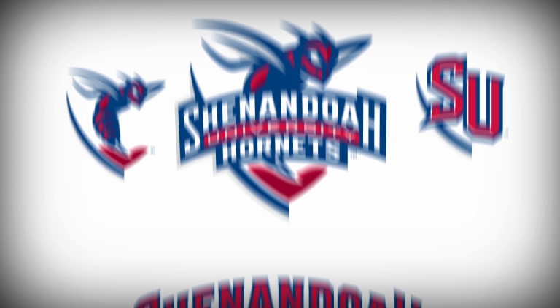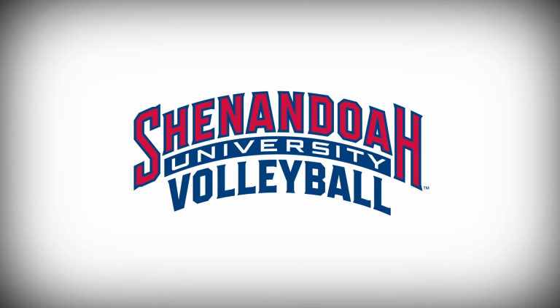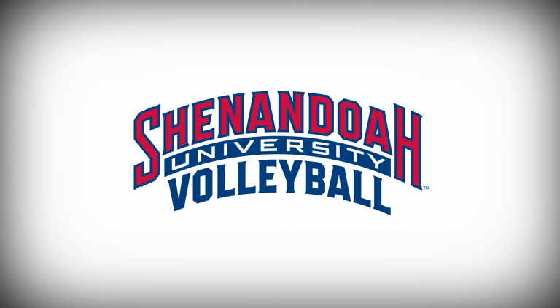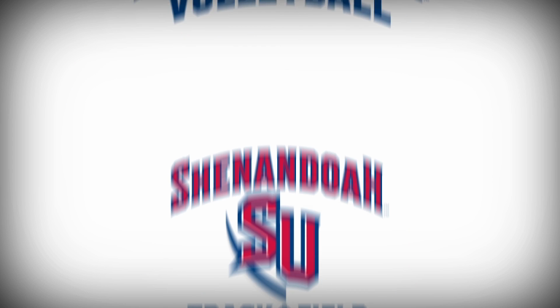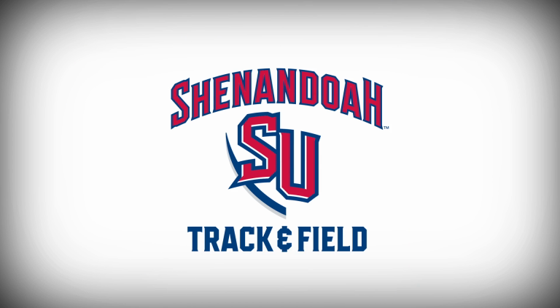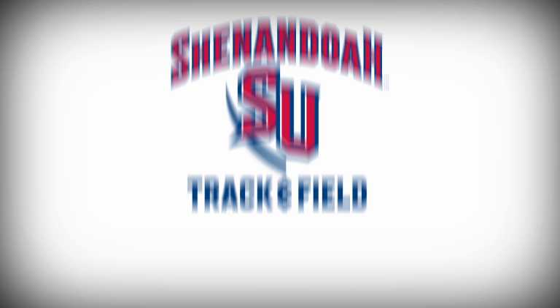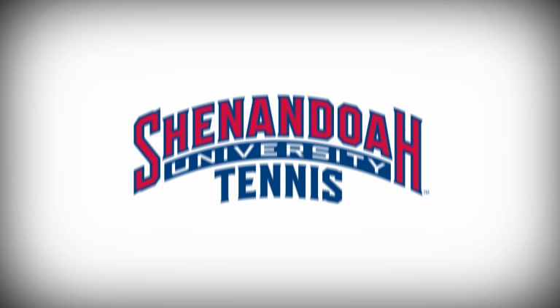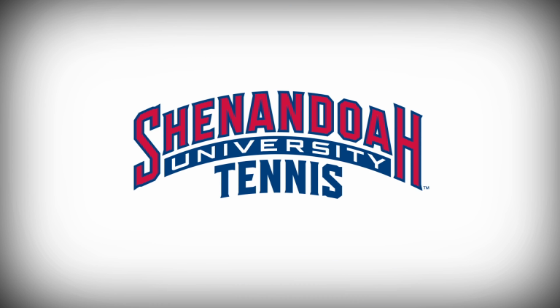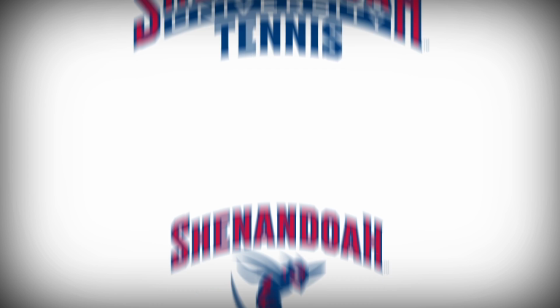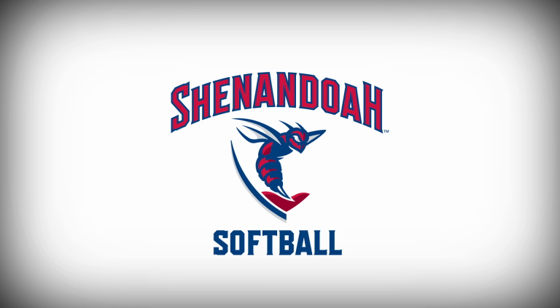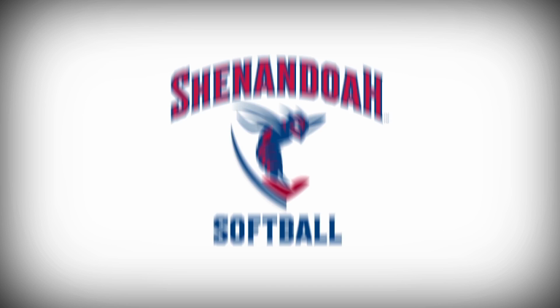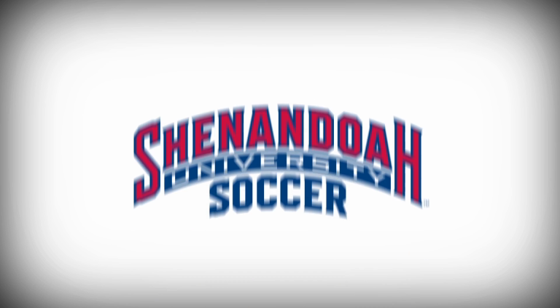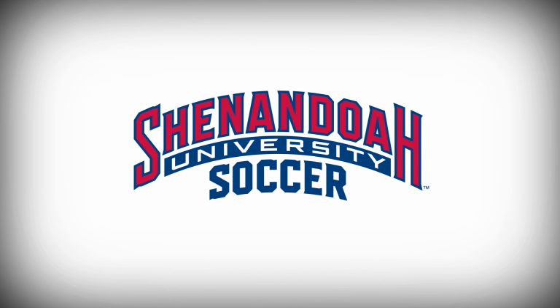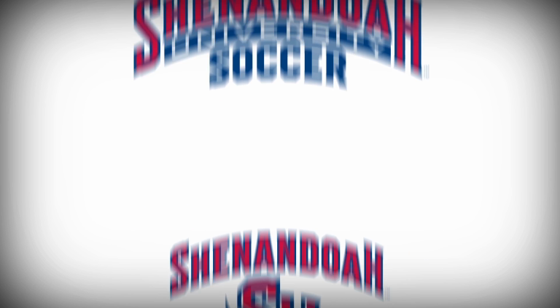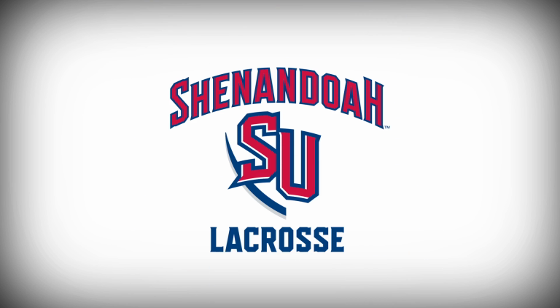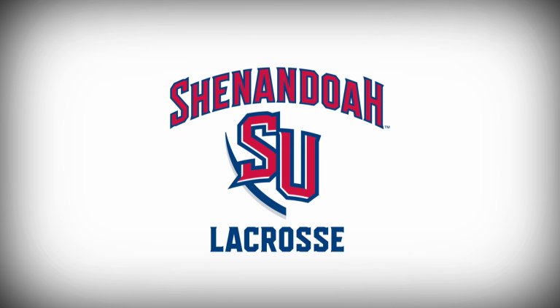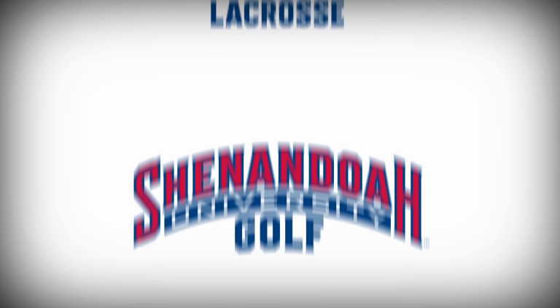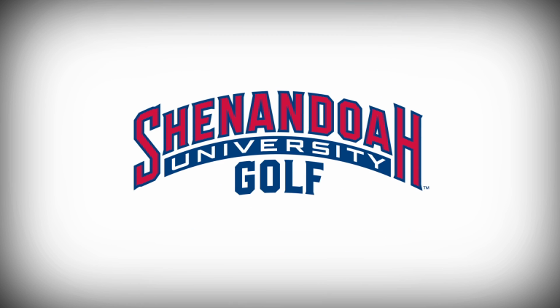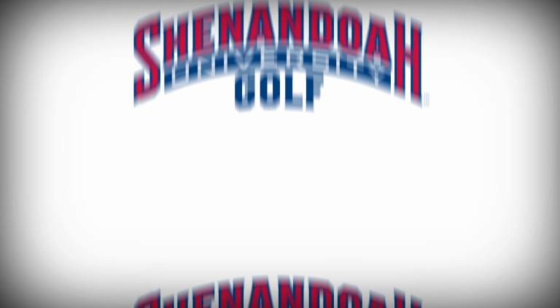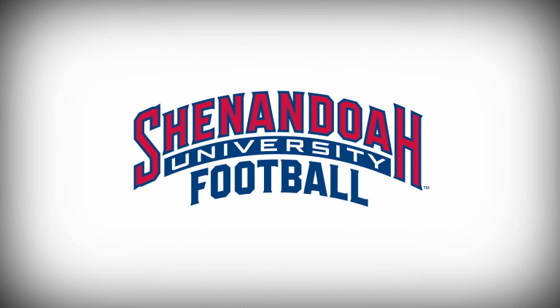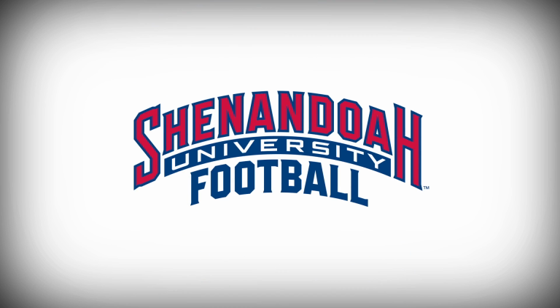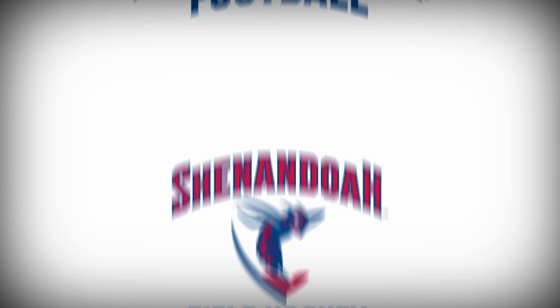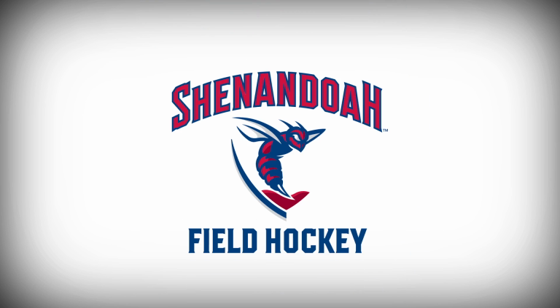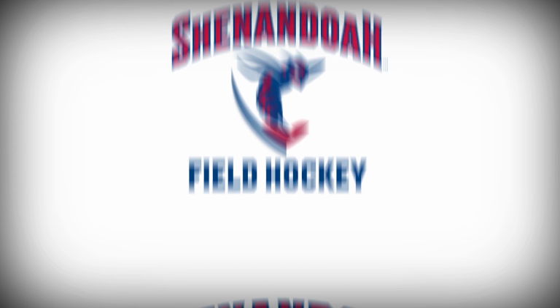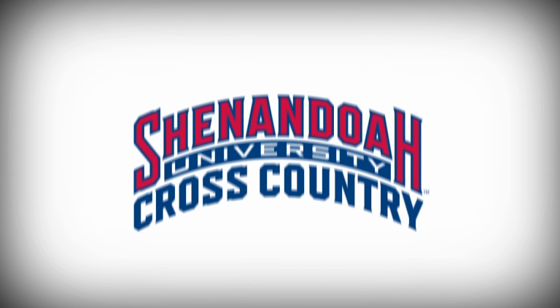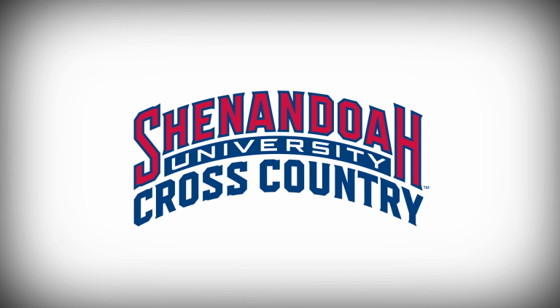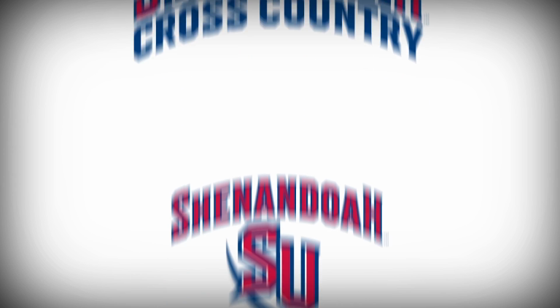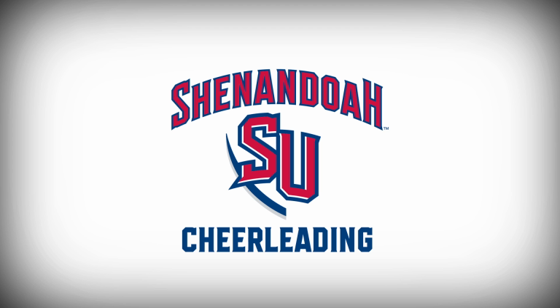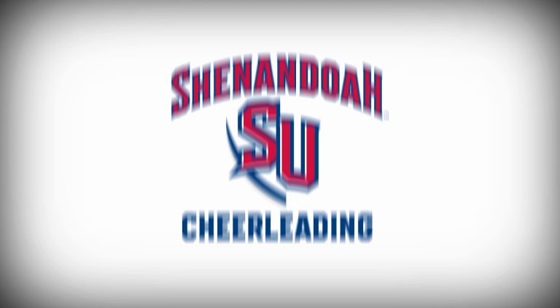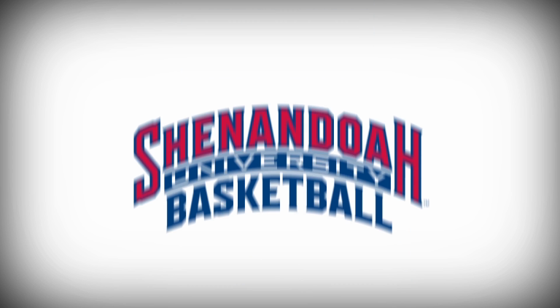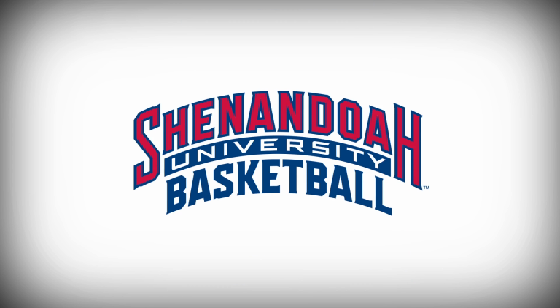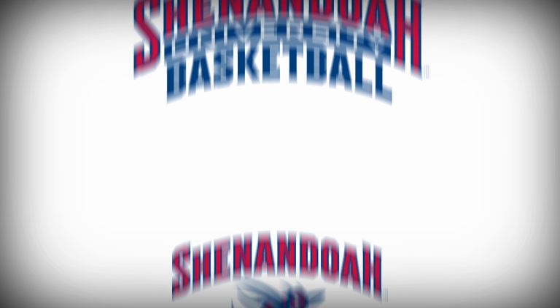All of our new logos share a similar, sleek, modern look and feel. They not only connect to each other, but also to the overall graphic identity of the university as part of a cohesive design family.